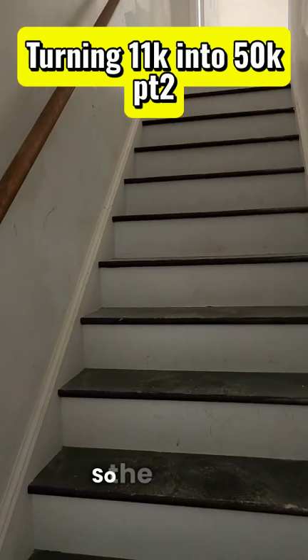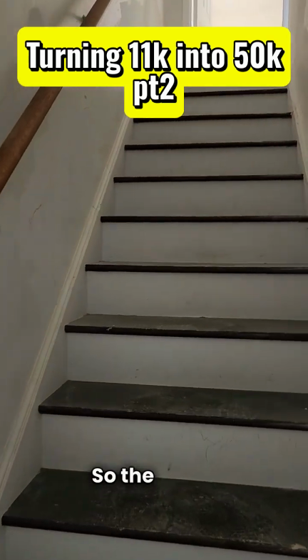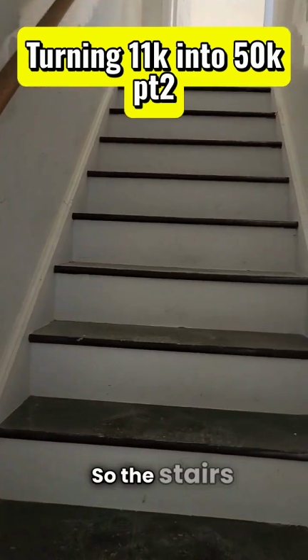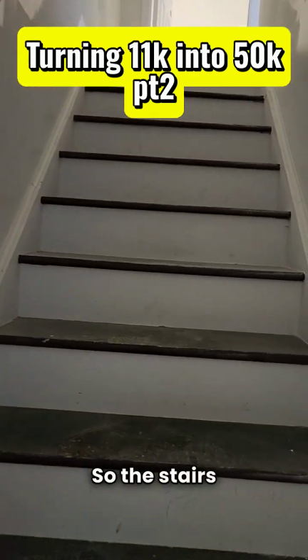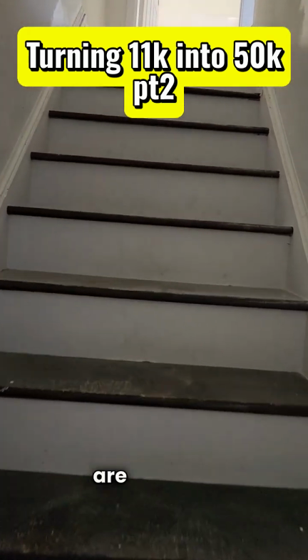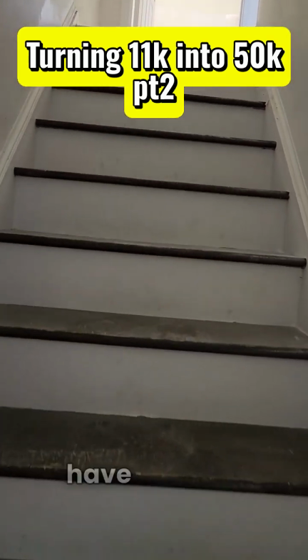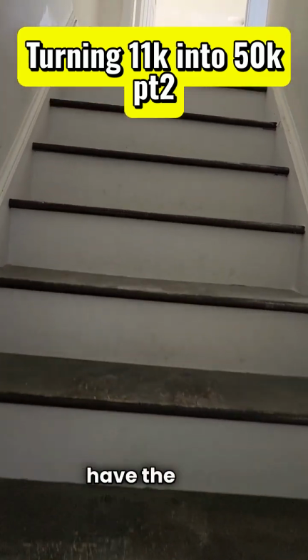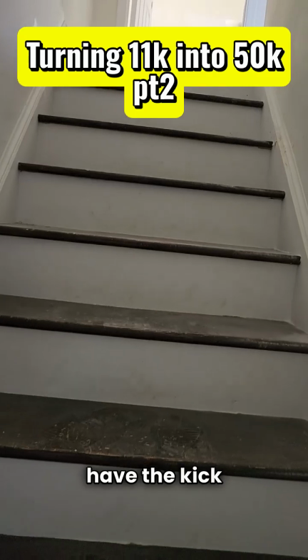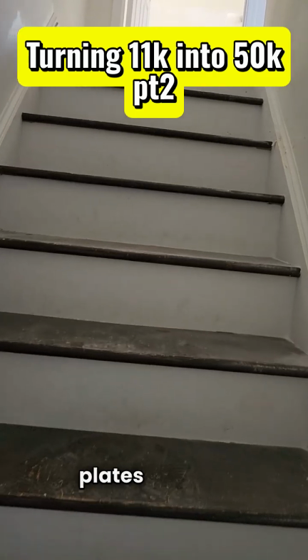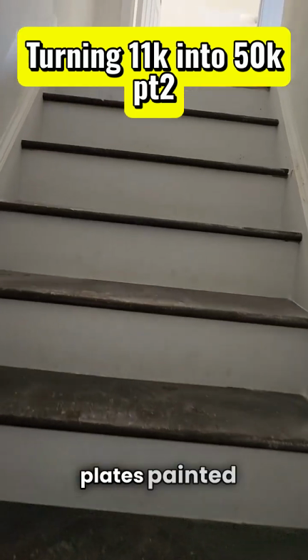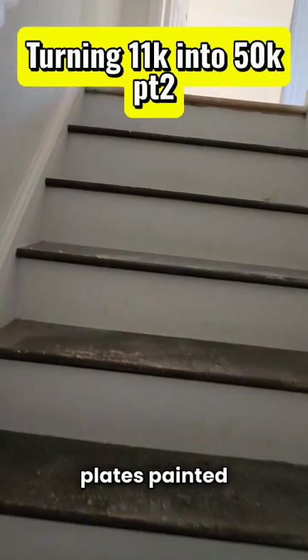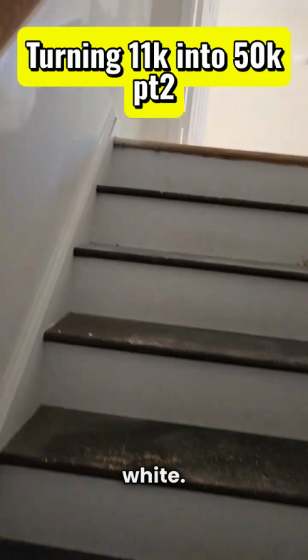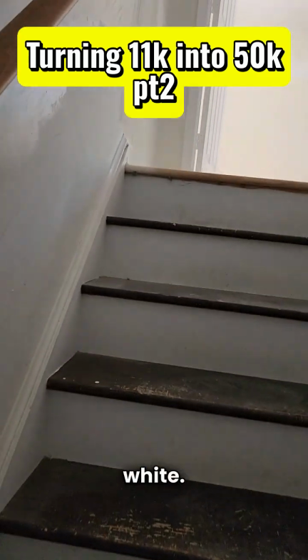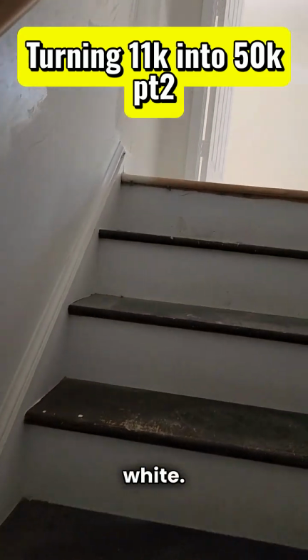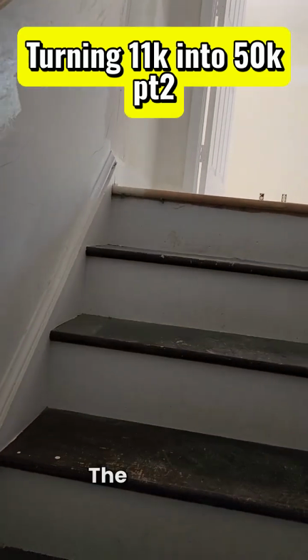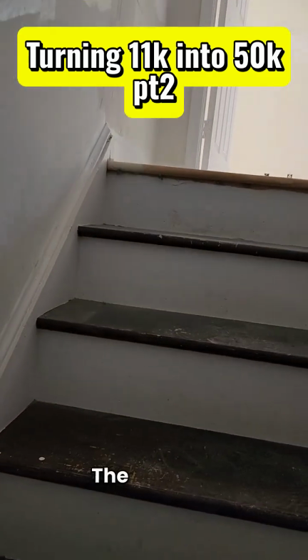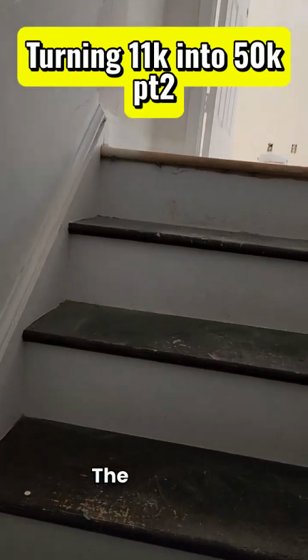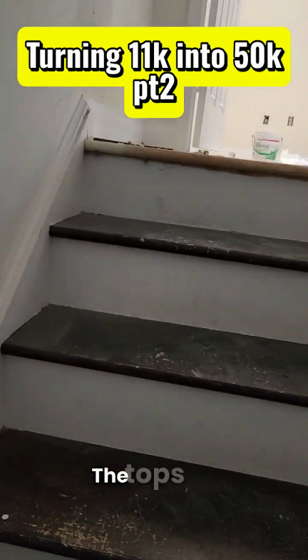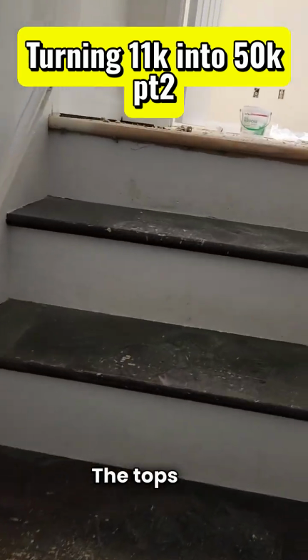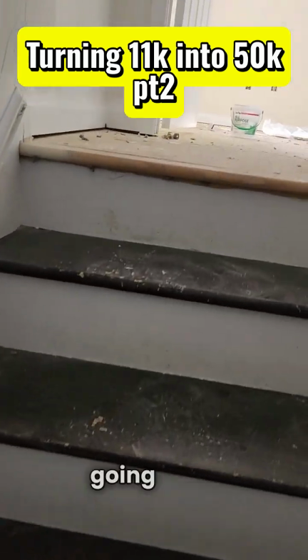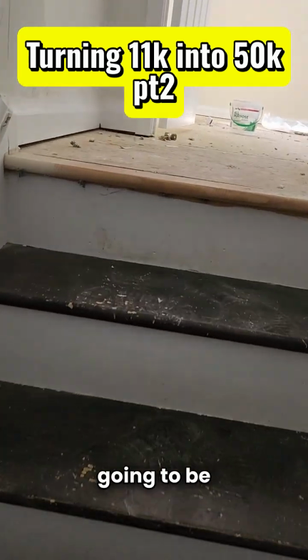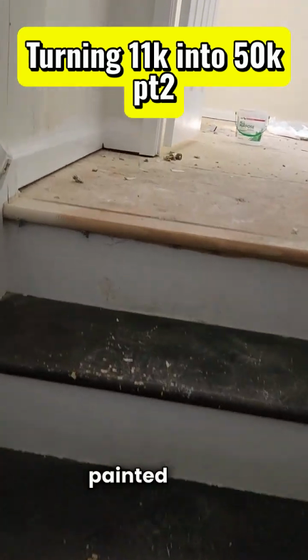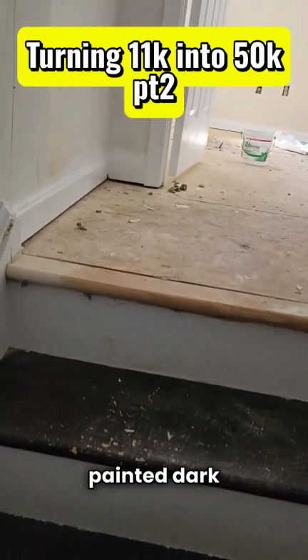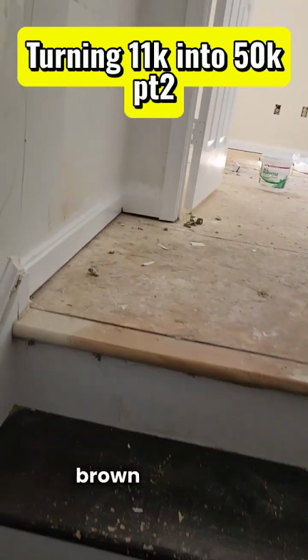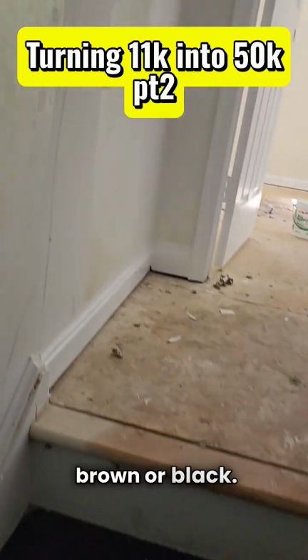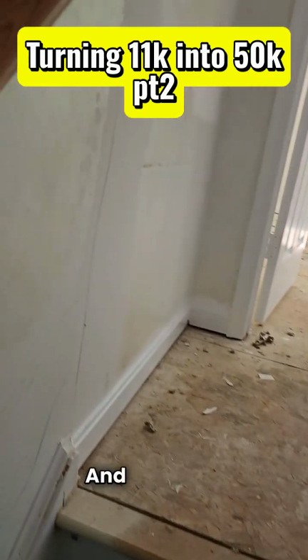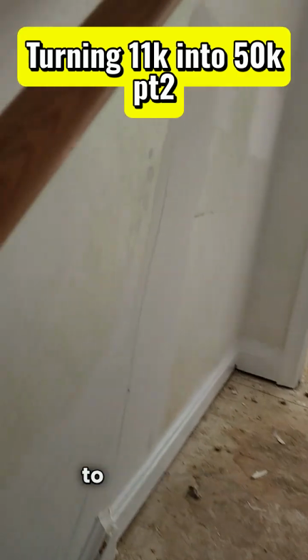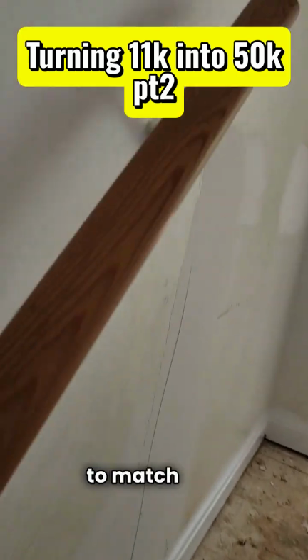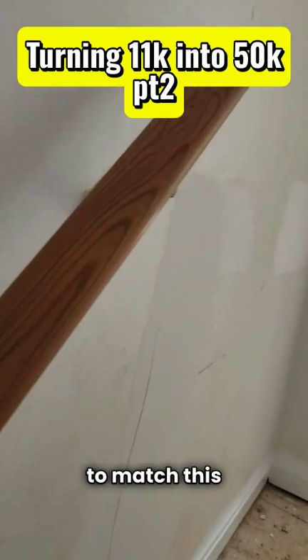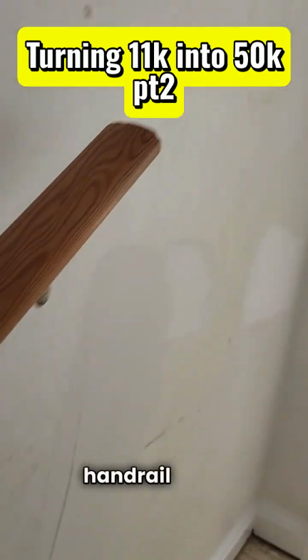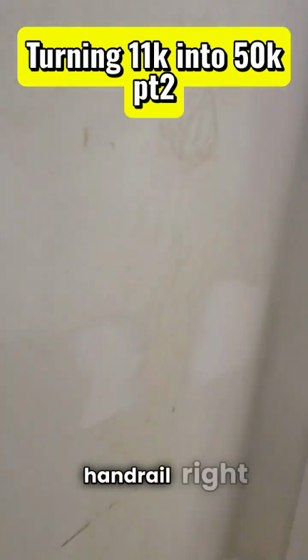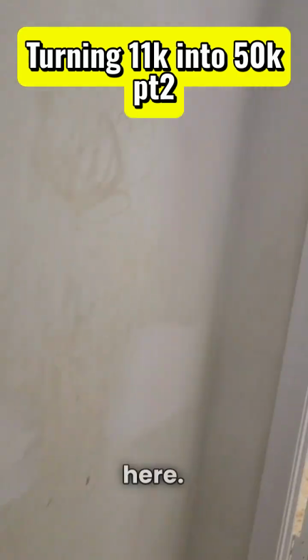The stairs are going to have the kick plates painted white. The tops are going to be painted dark brown or black to match this handrail right here.